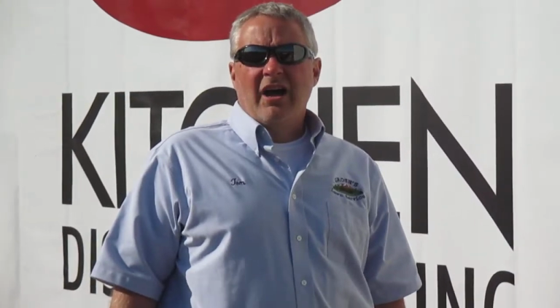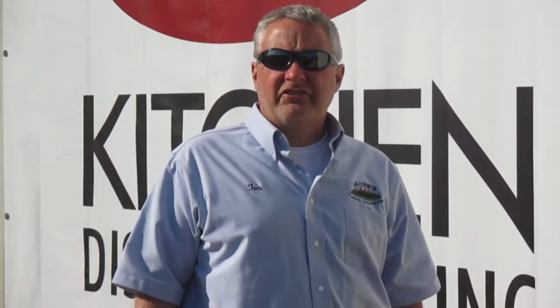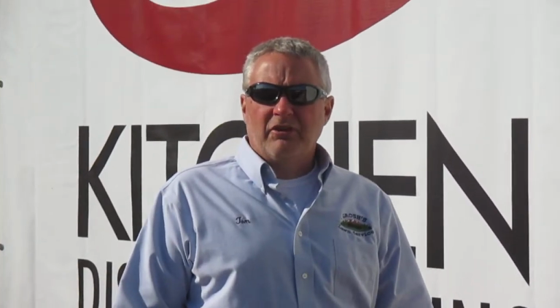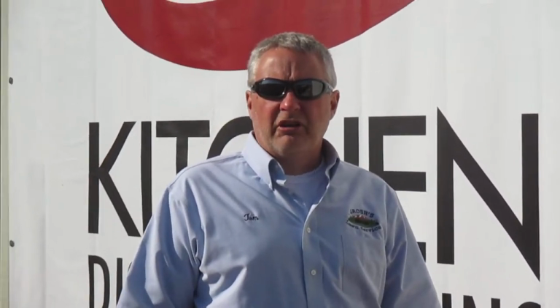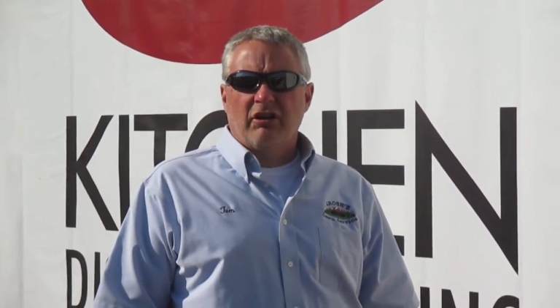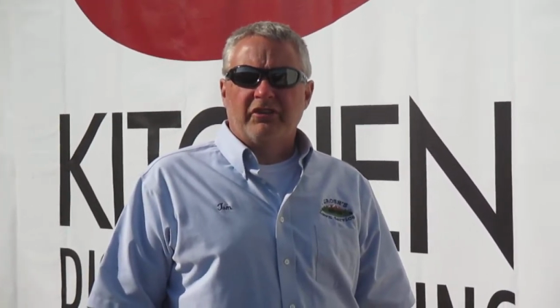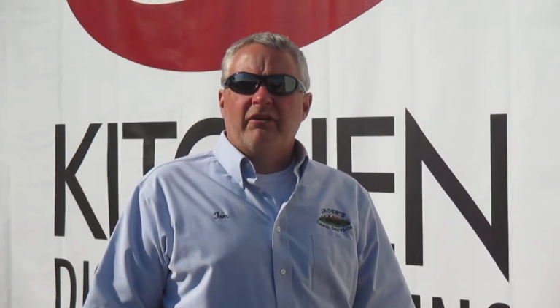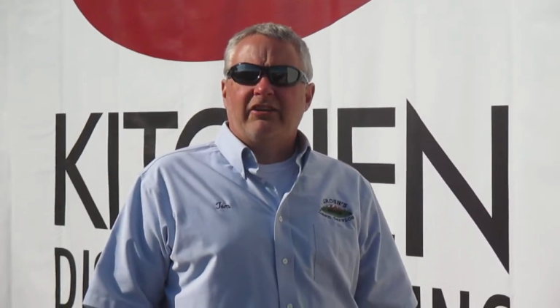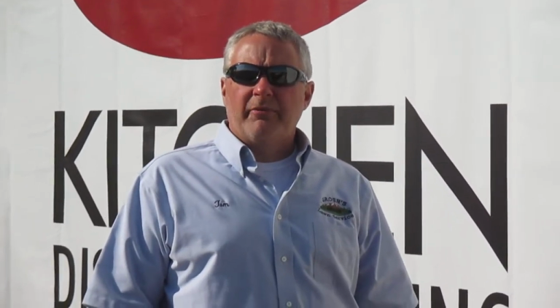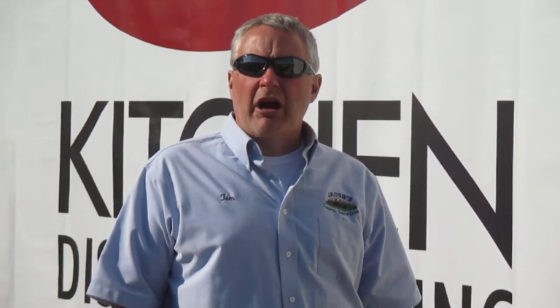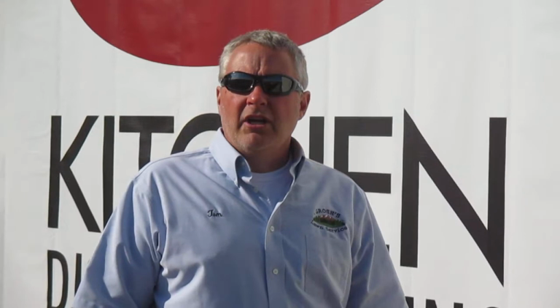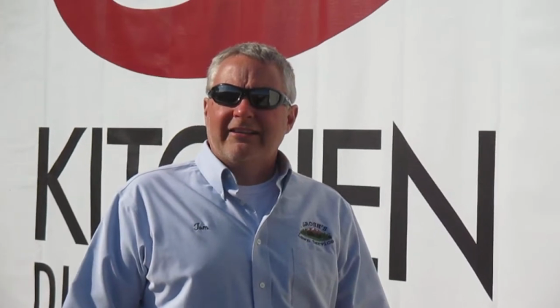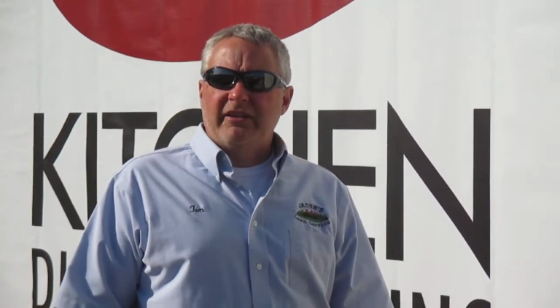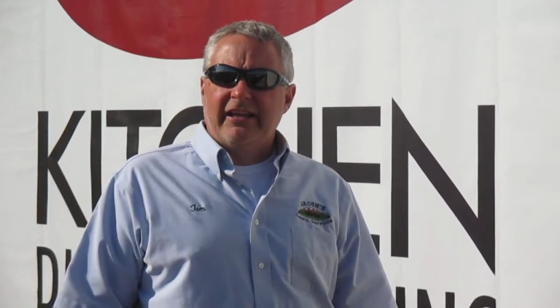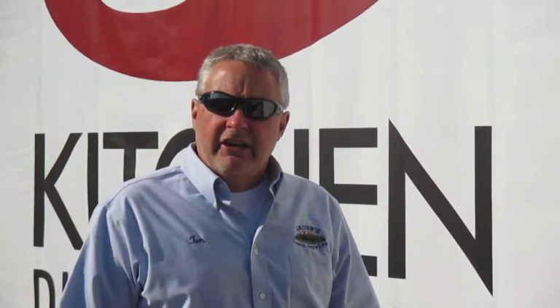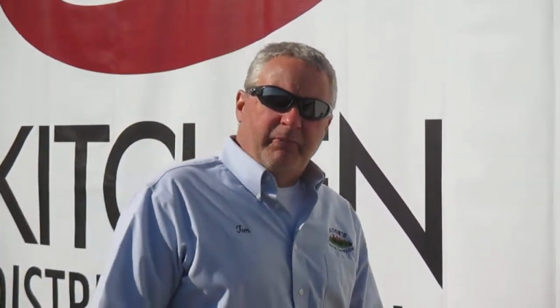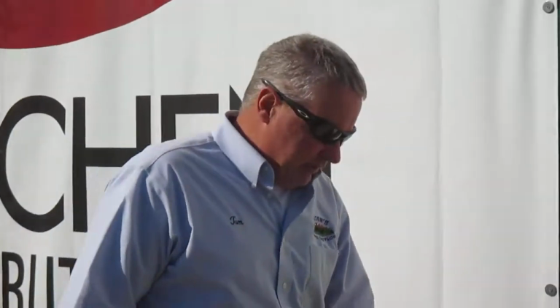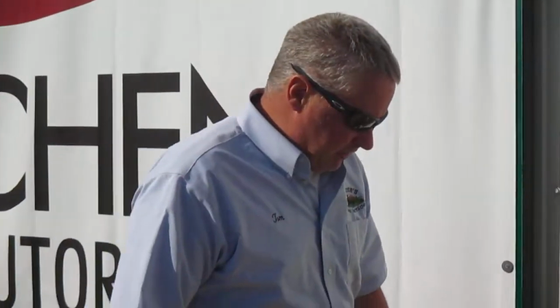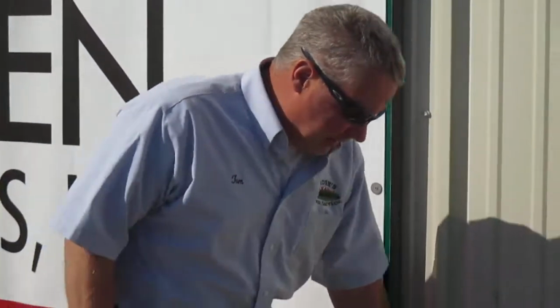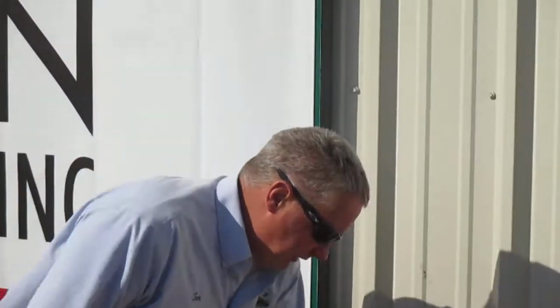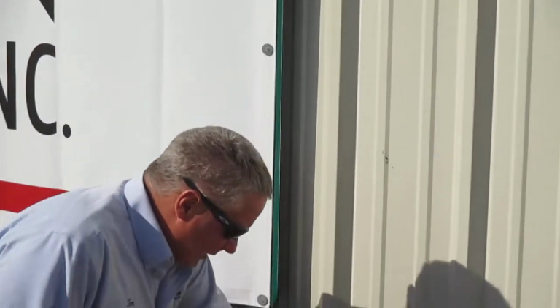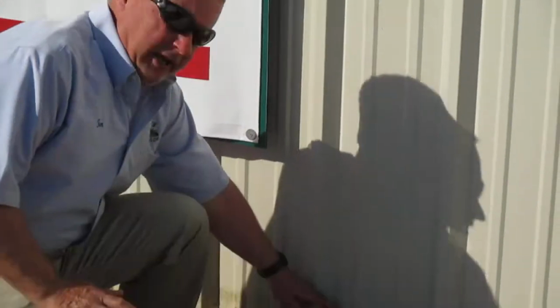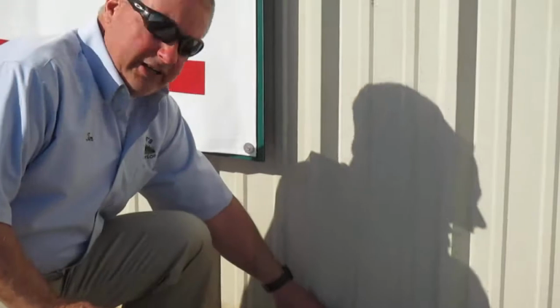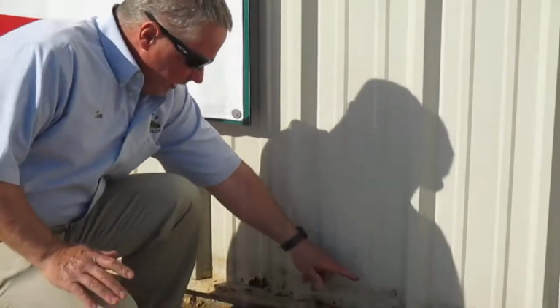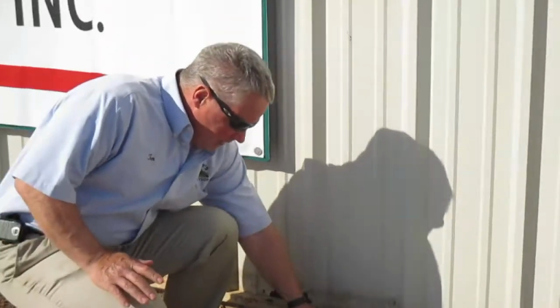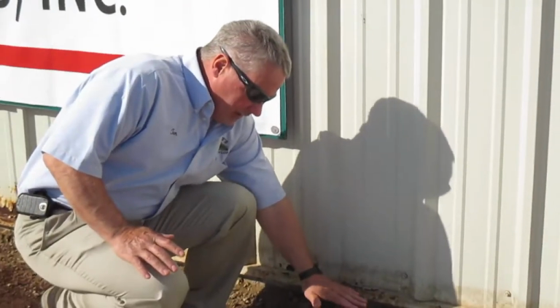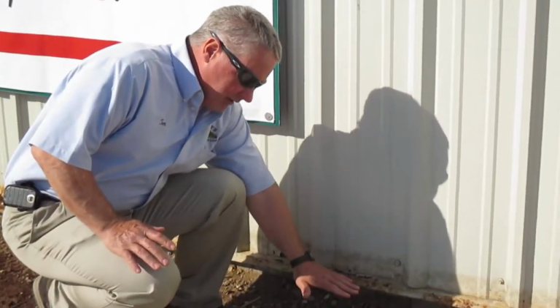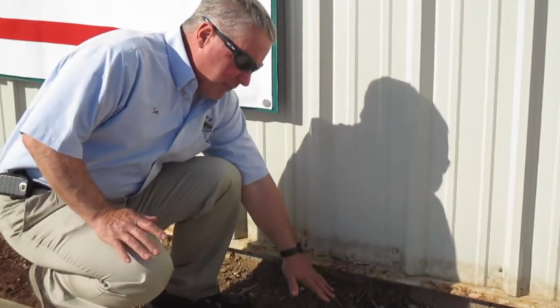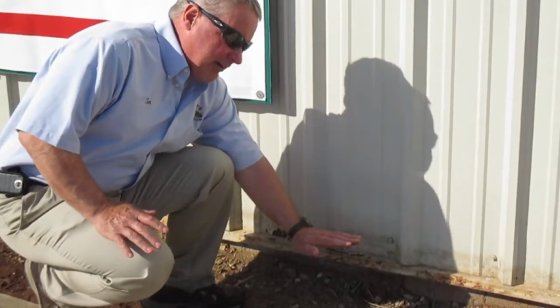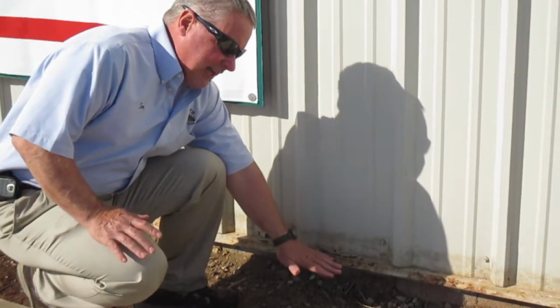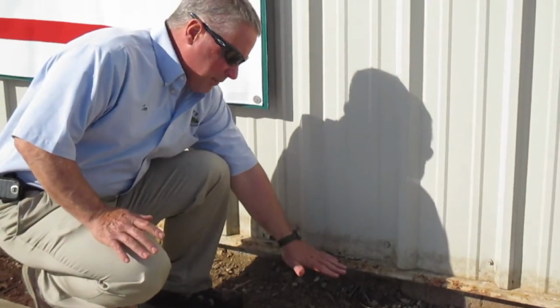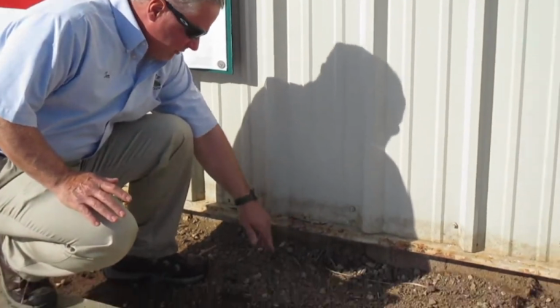Hi, this is Tom Grush from Grush's Lawn Service. I'm here today to talk to you about proper landscaping techniques. Here on this building, when it was originally done, the landscapers came in and ended up putting fabric down and then landscaping stone down.